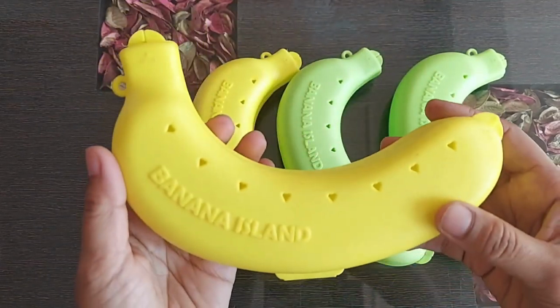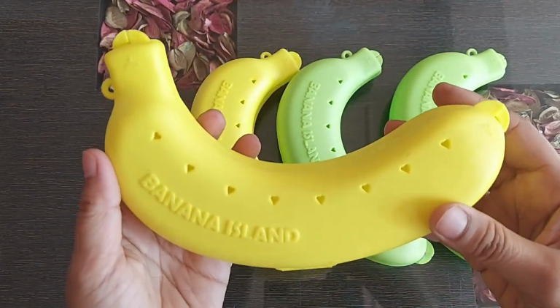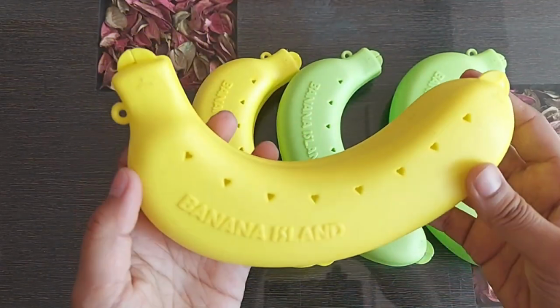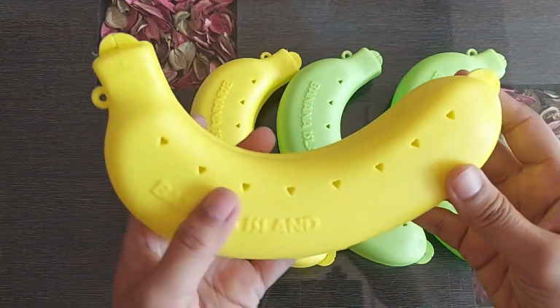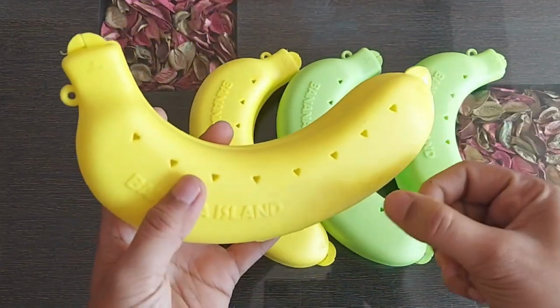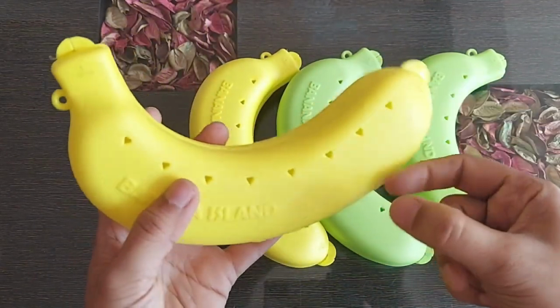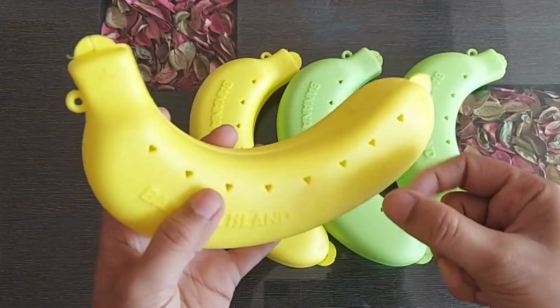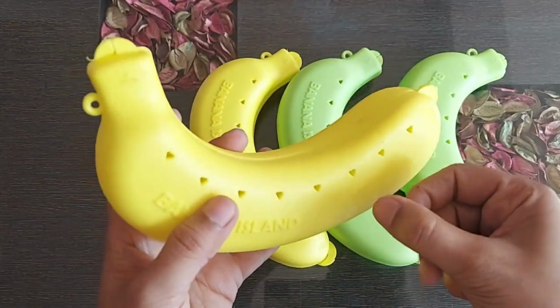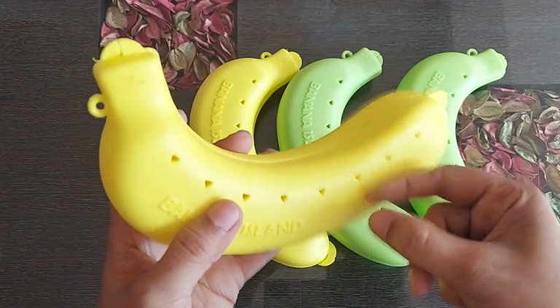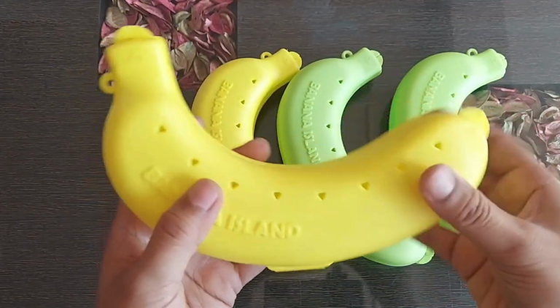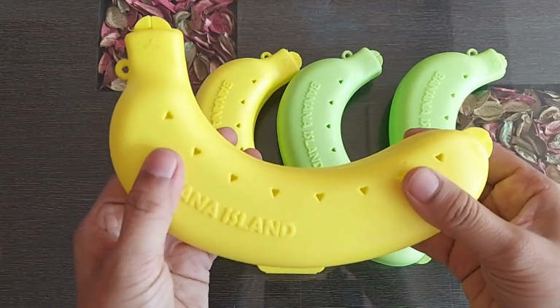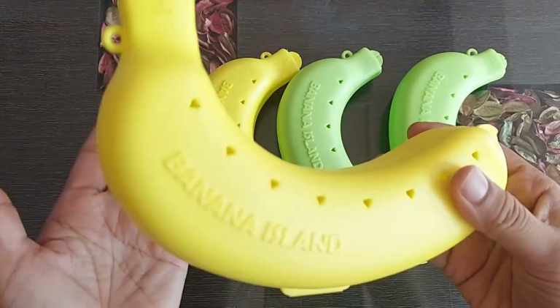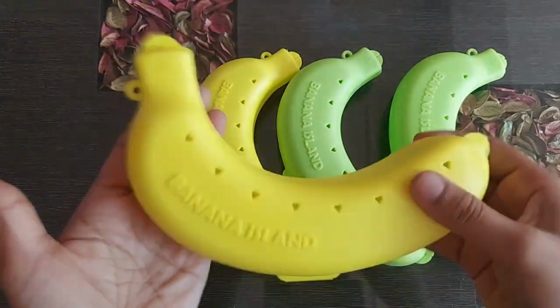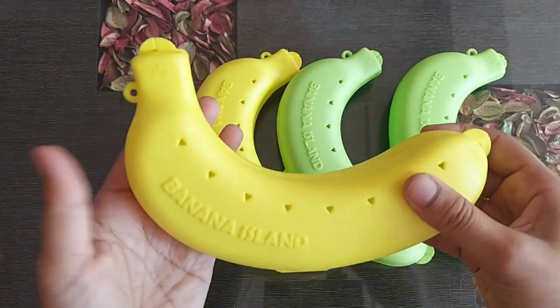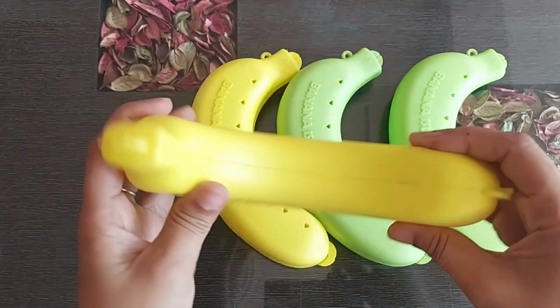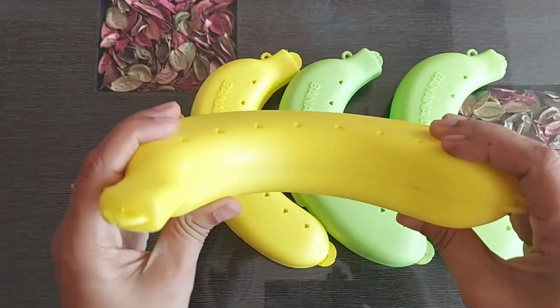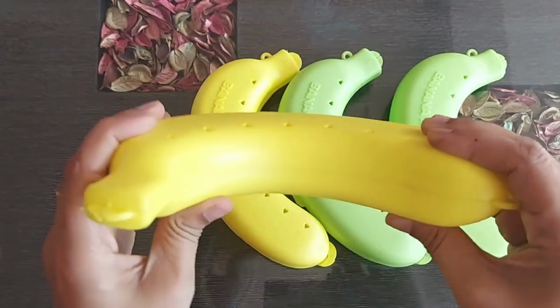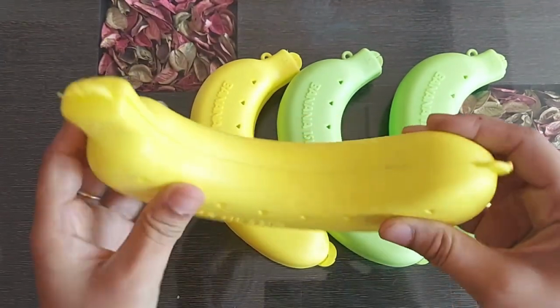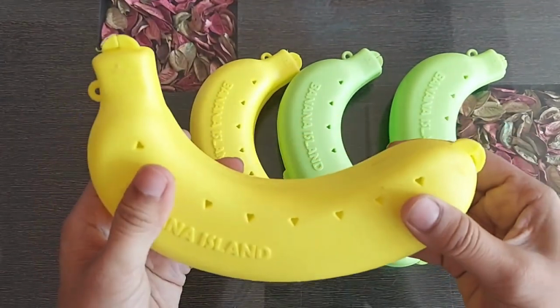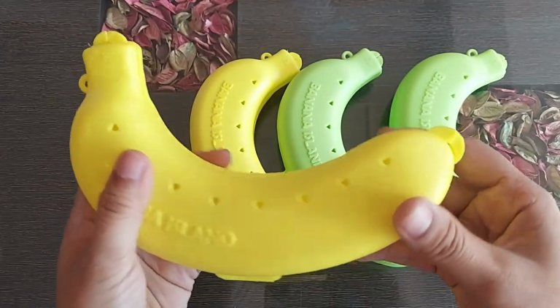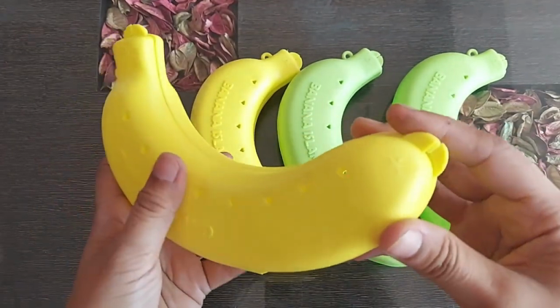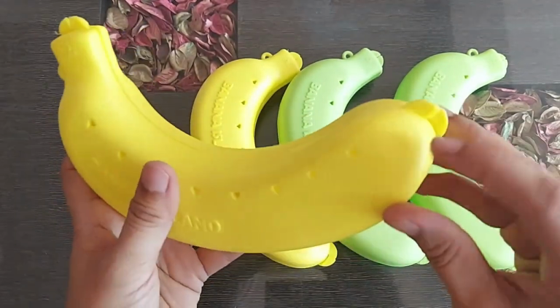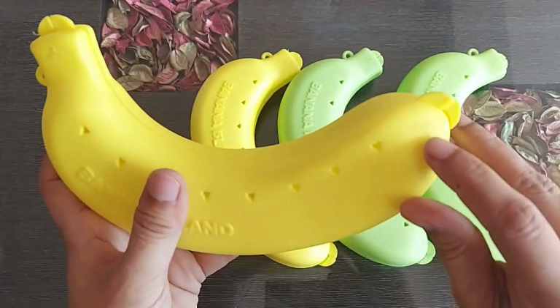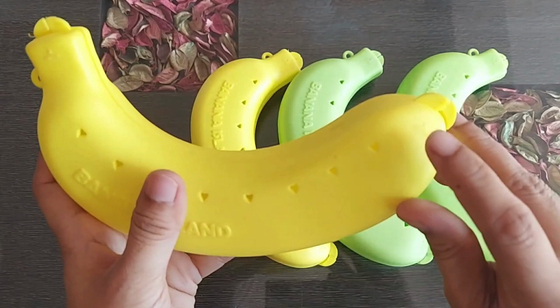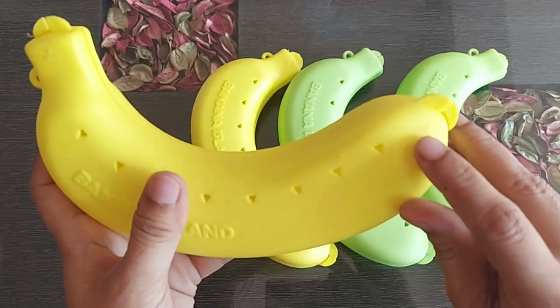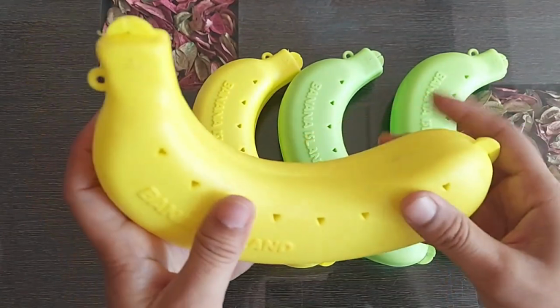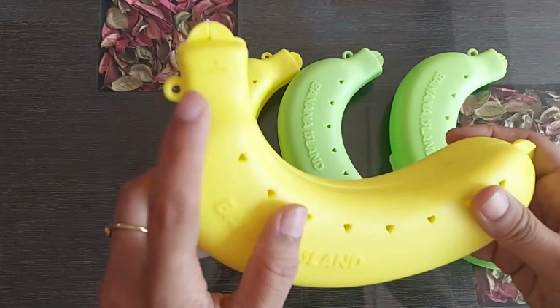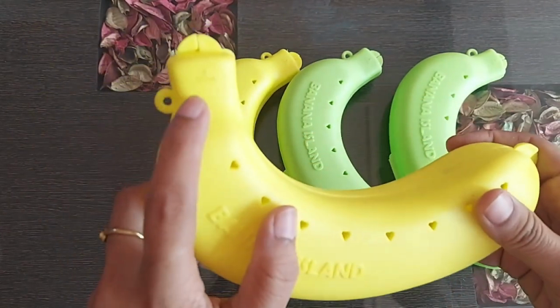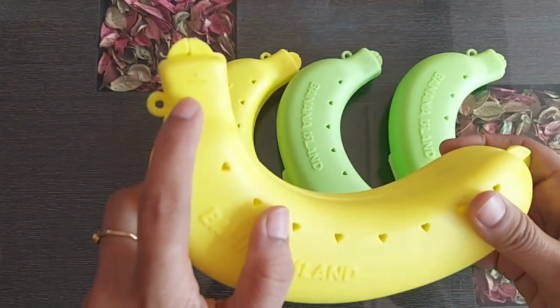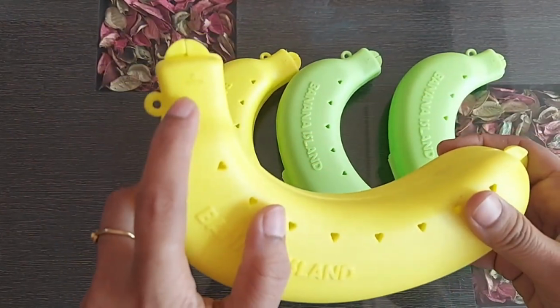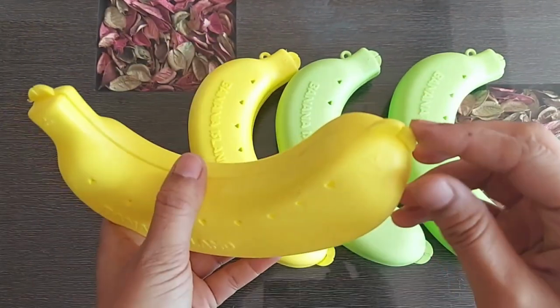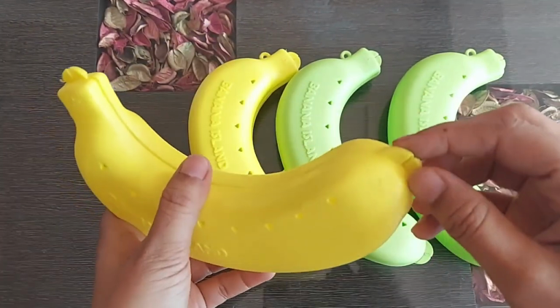You can see these tiny holes — they are provided all over the box to keep the banana fresh for a longer period. The plastic is pretty decent, sturdy, and non-breakable type. There are two lock systems as well, one at the top and another one at the bottom.